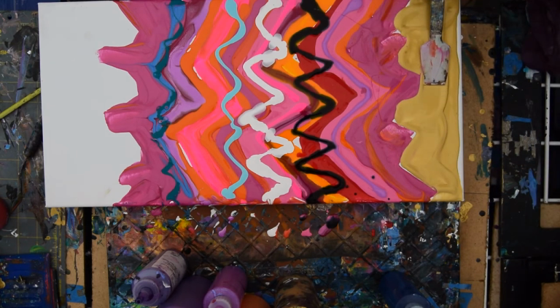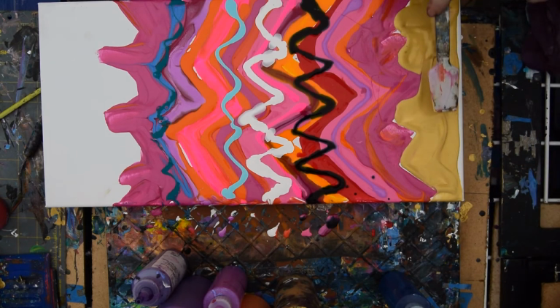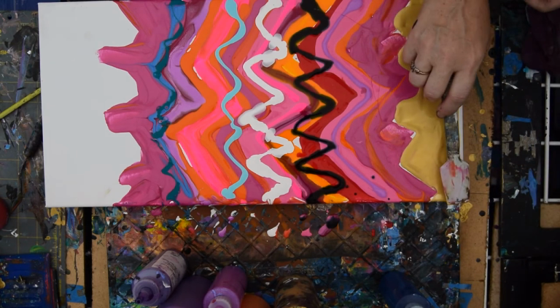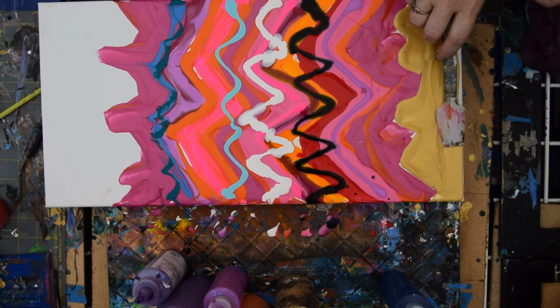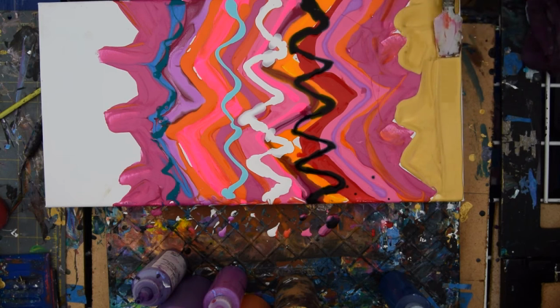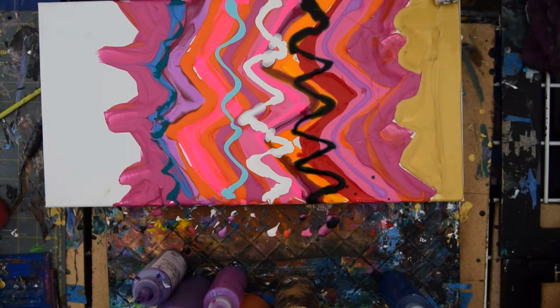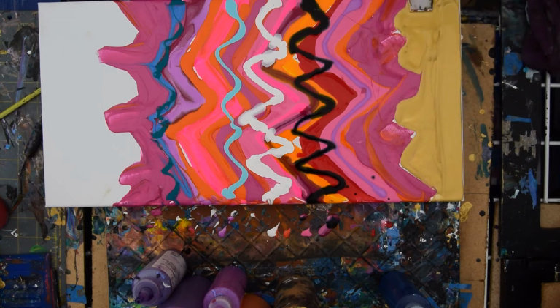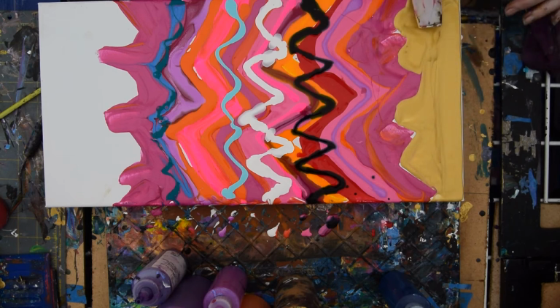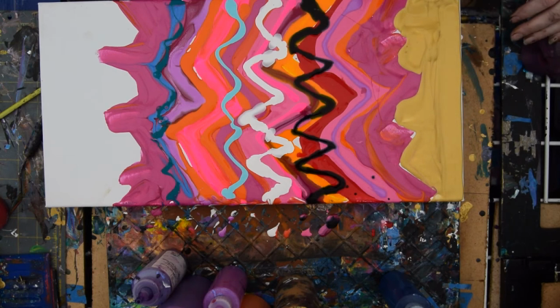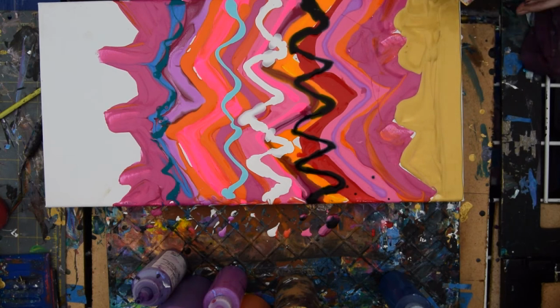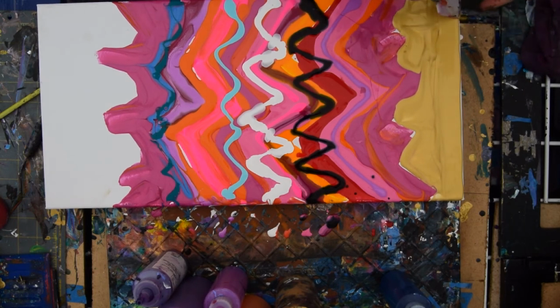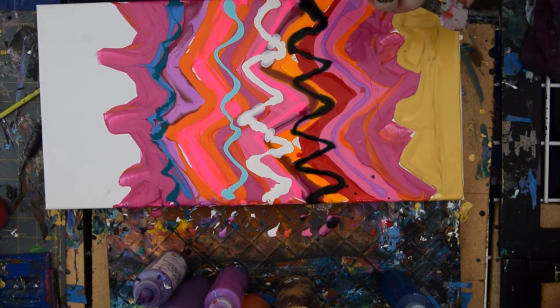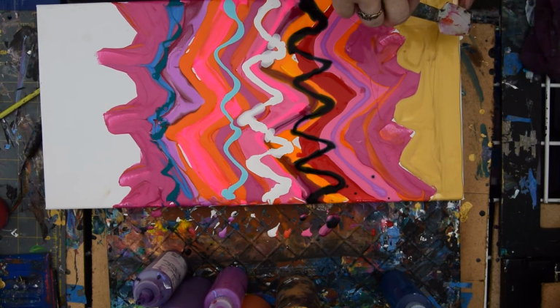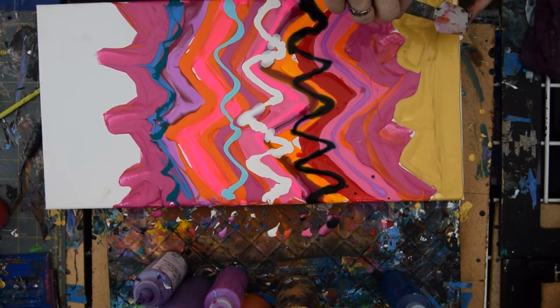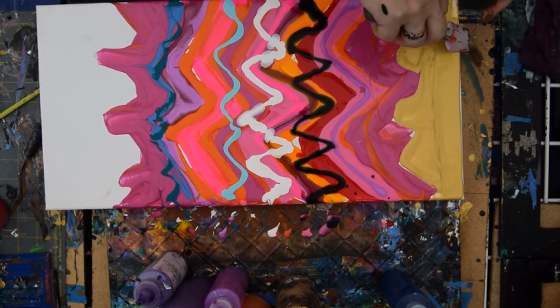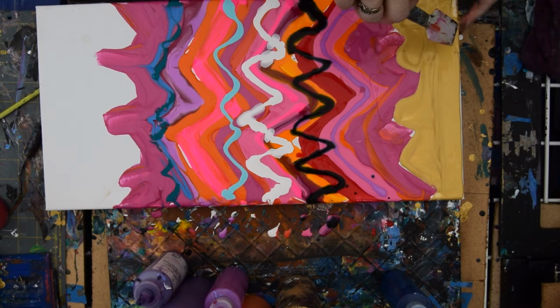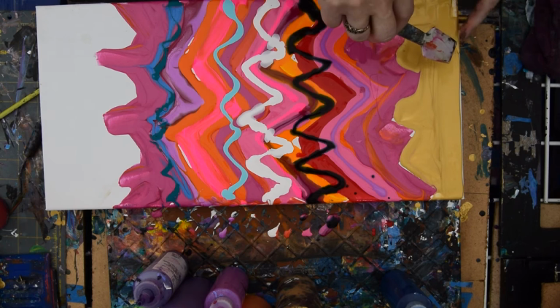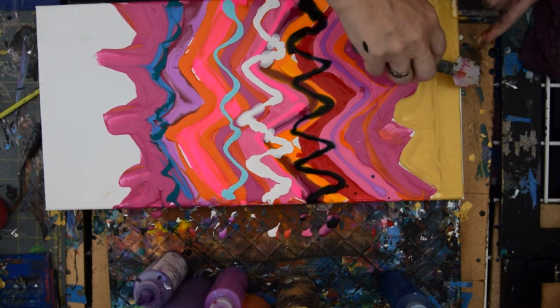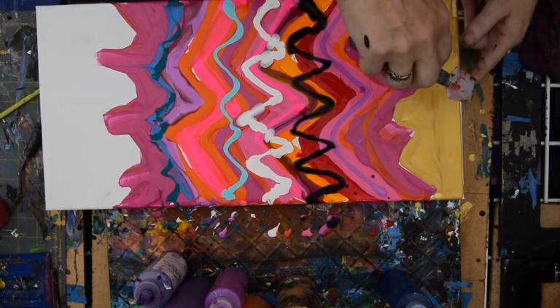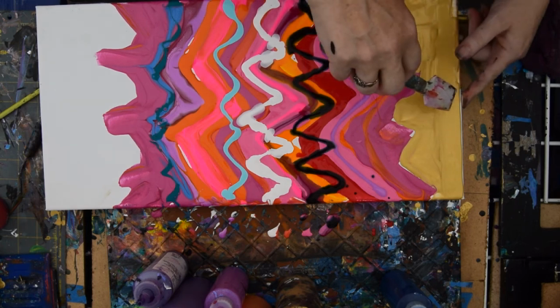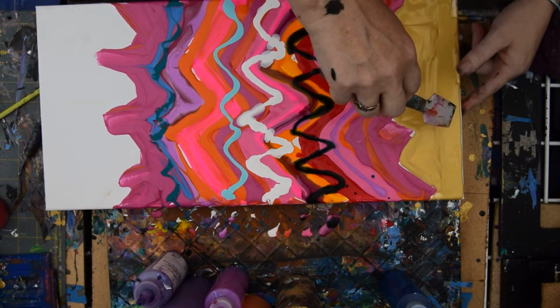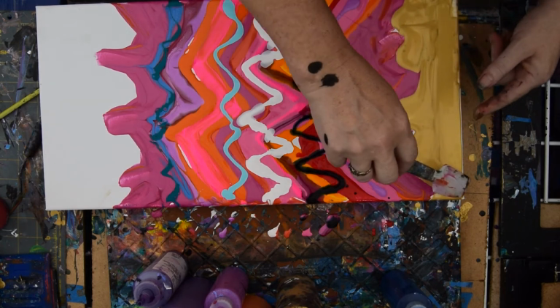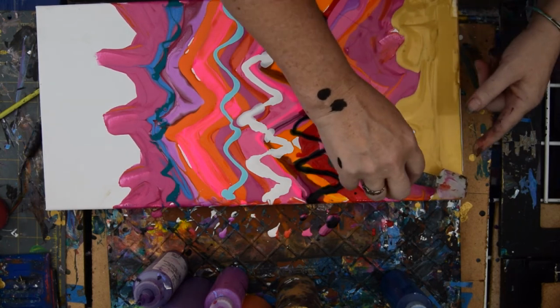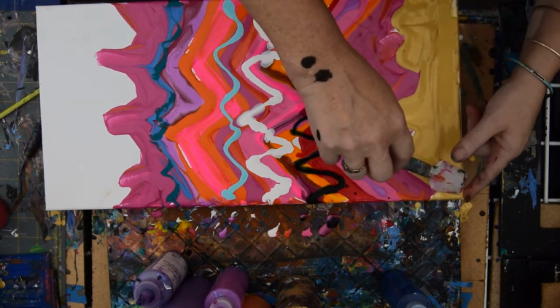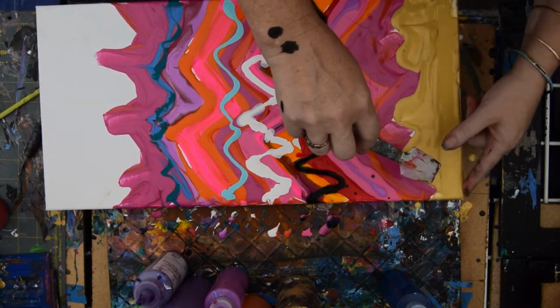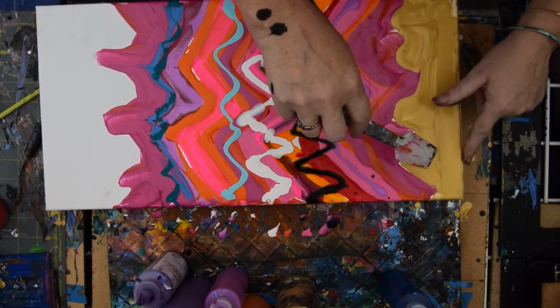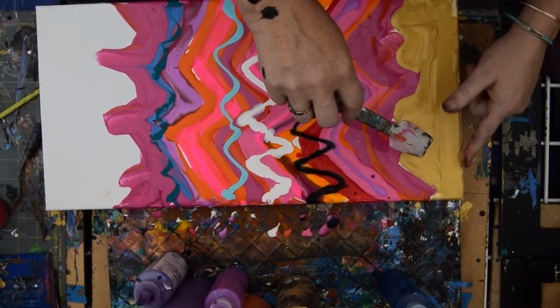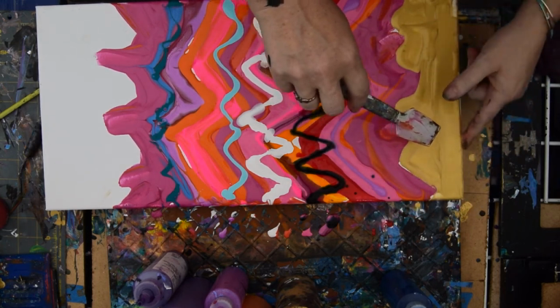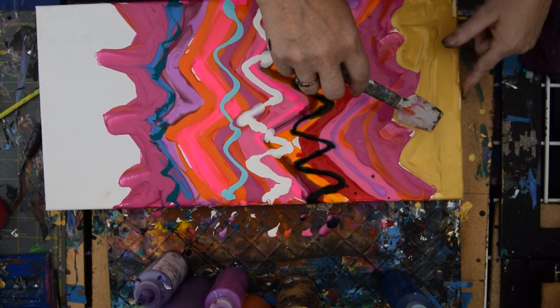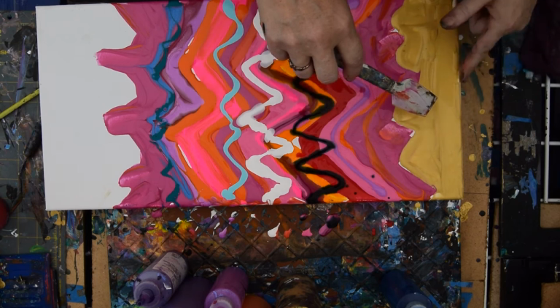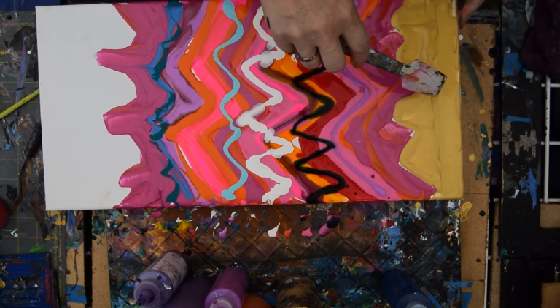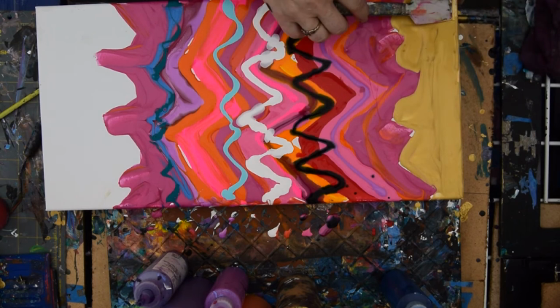I want this to be really nice and golden. Golden? Golding is not a word. Golden. Let's call it a pre-coating.